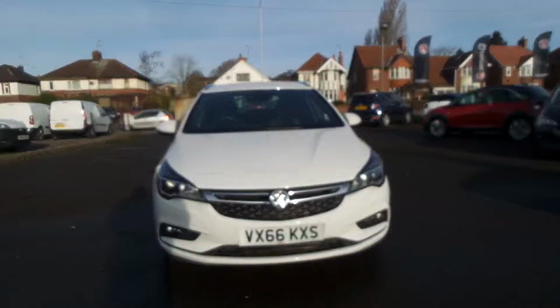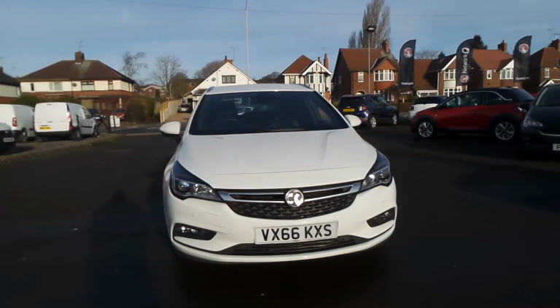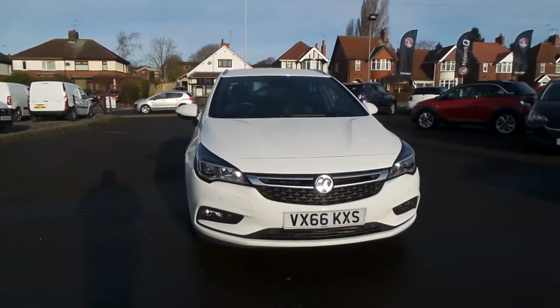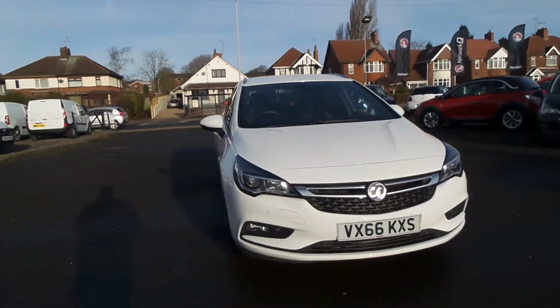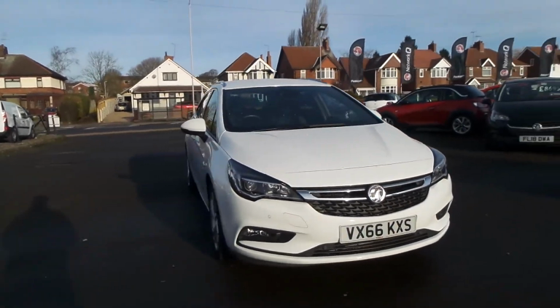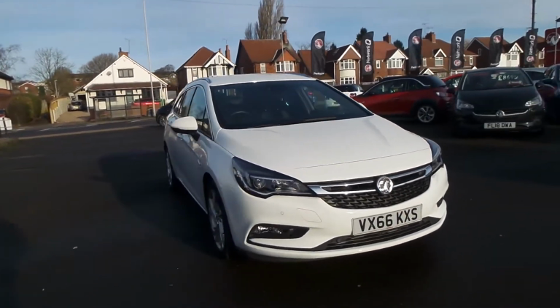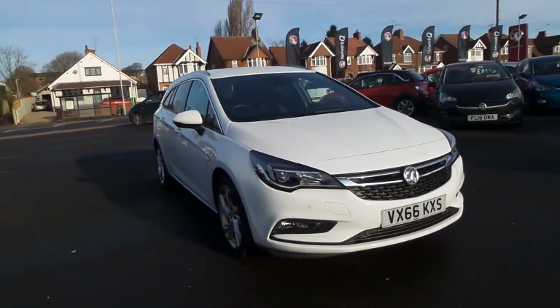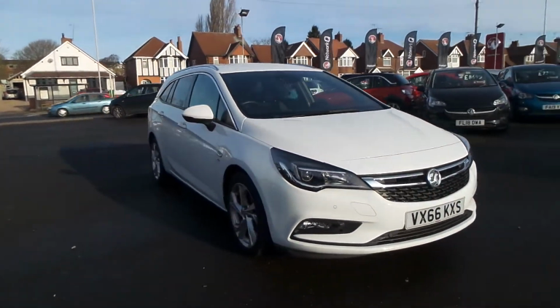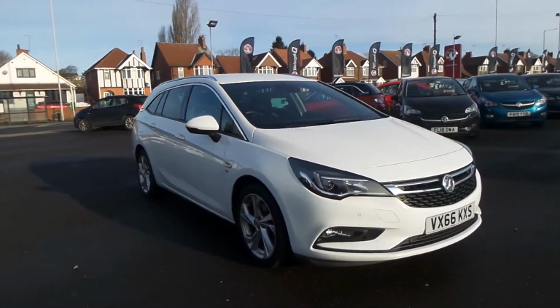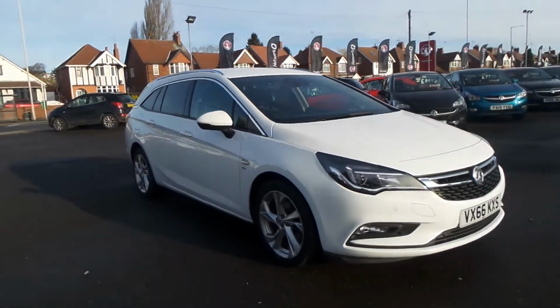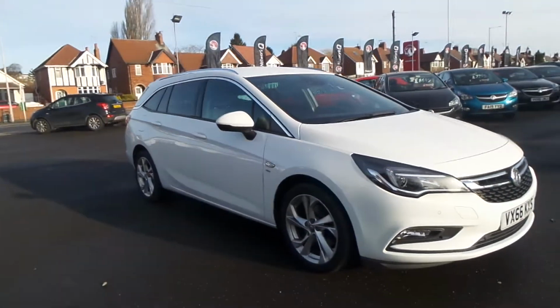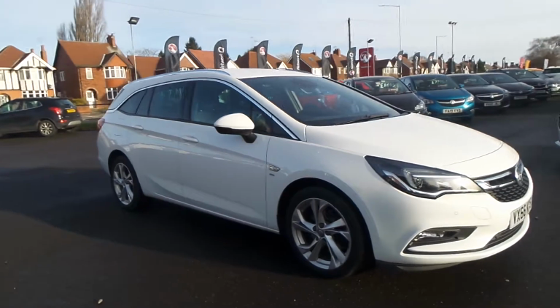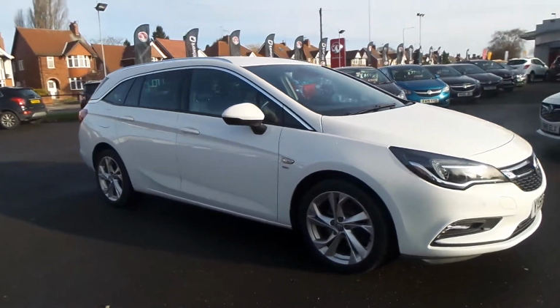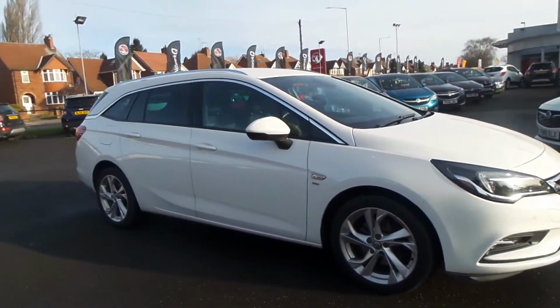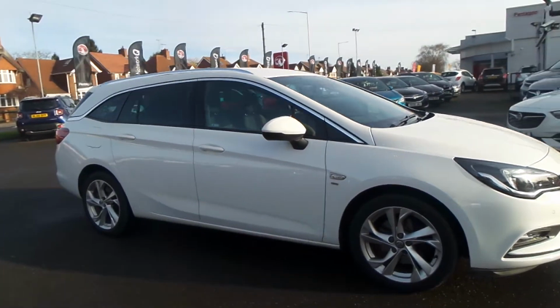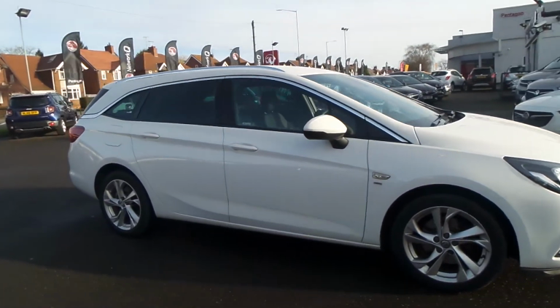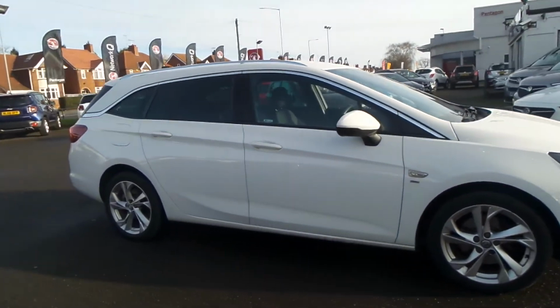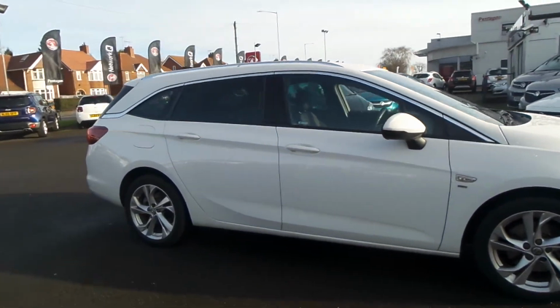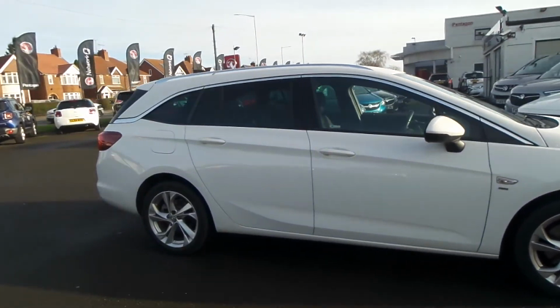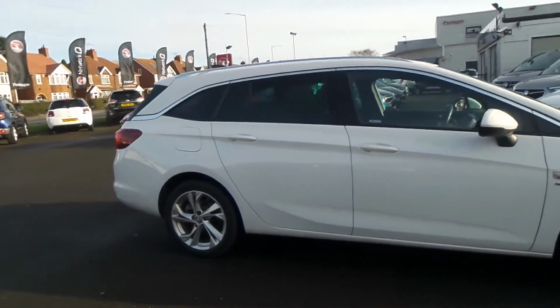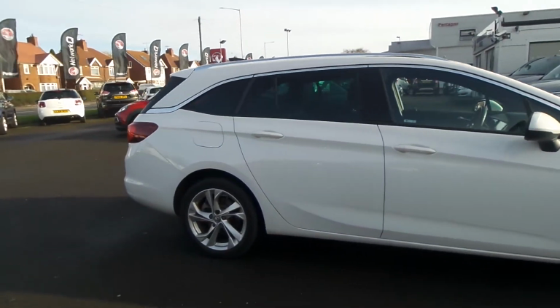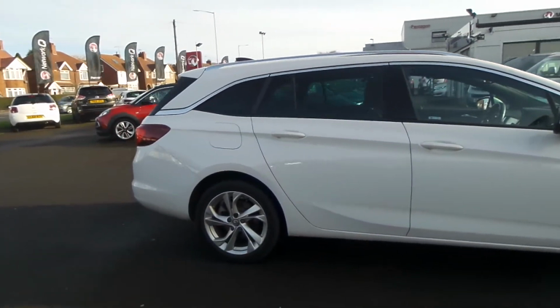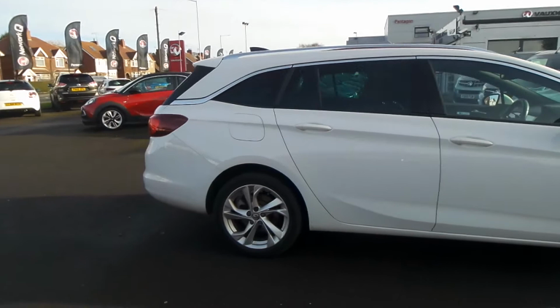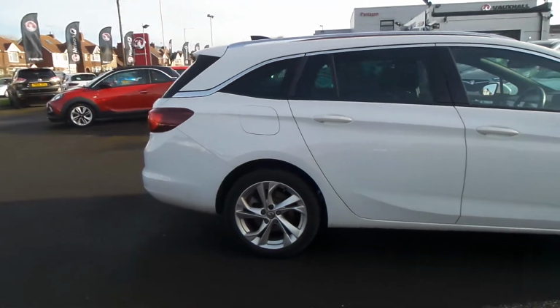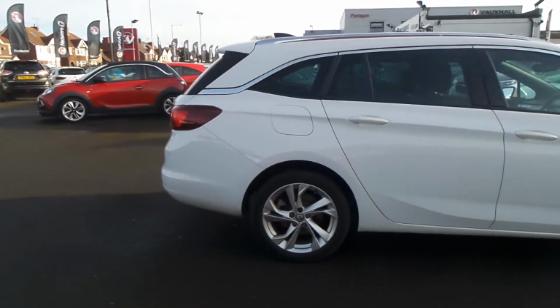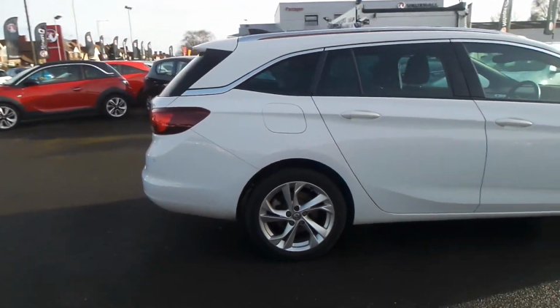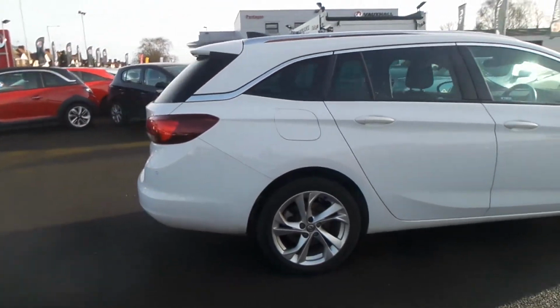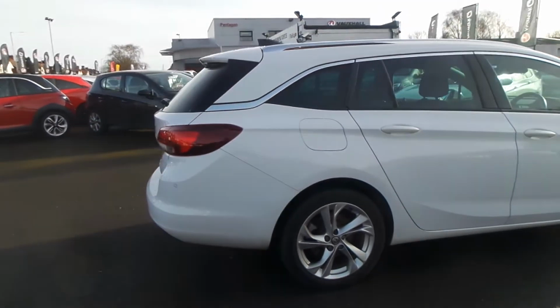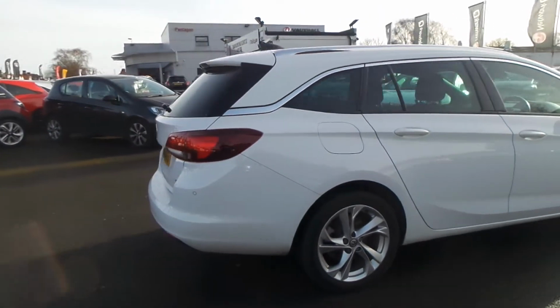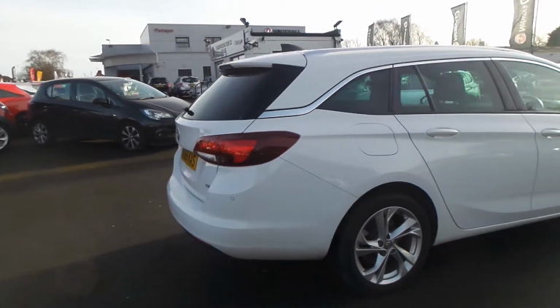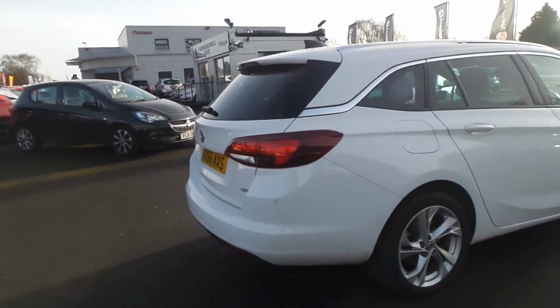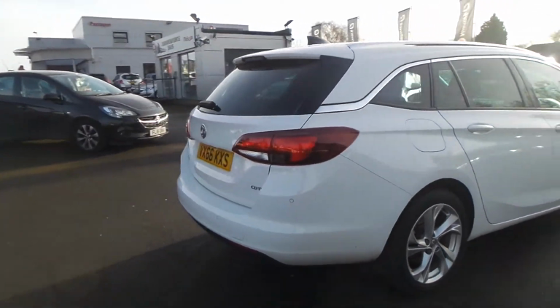Welcome to Pentacon in Mansfield. This is our 2017 Vauxhall Astra Sports Tourer SRI Nav. It has a 1.6 litre CDTI engine and features front and rear parking sensors and 17-inch alloys.